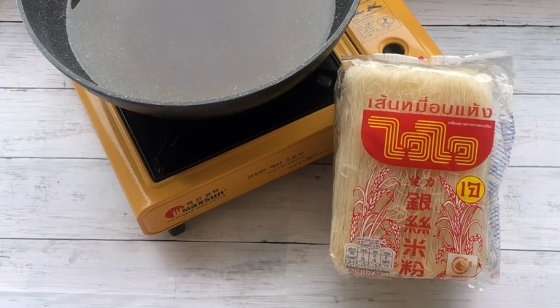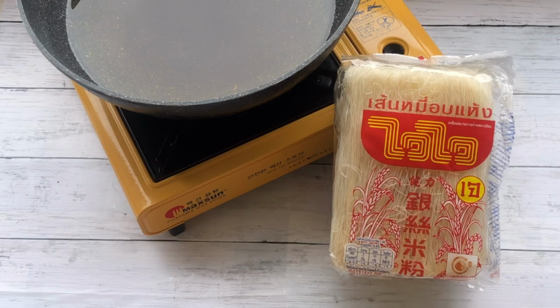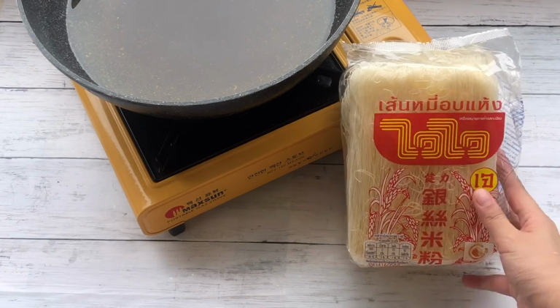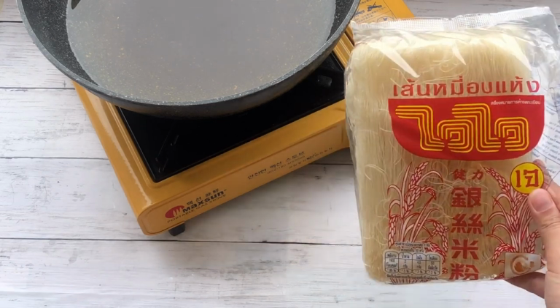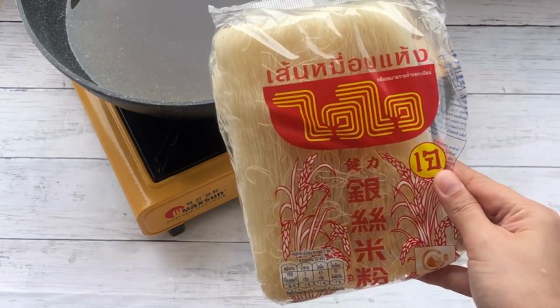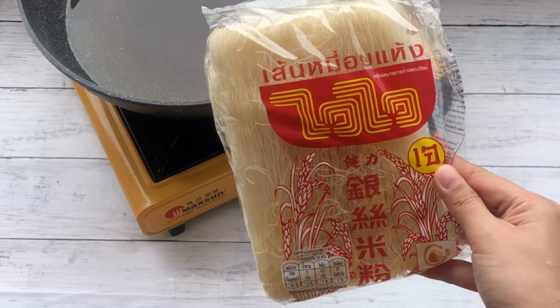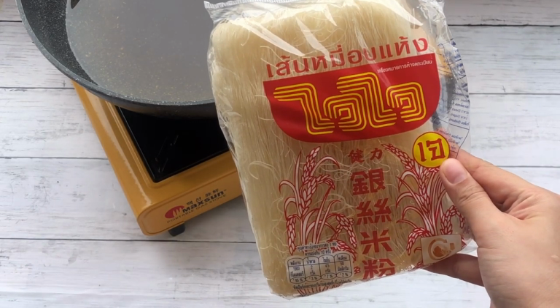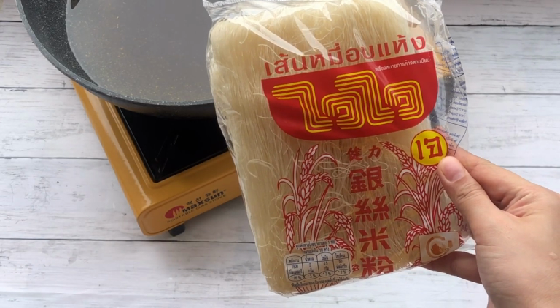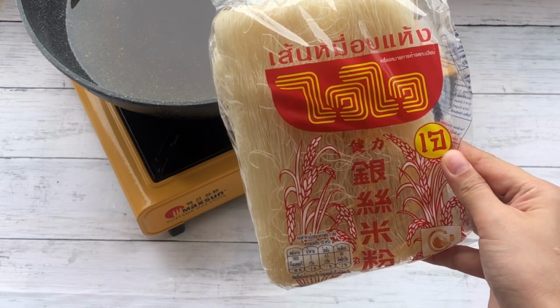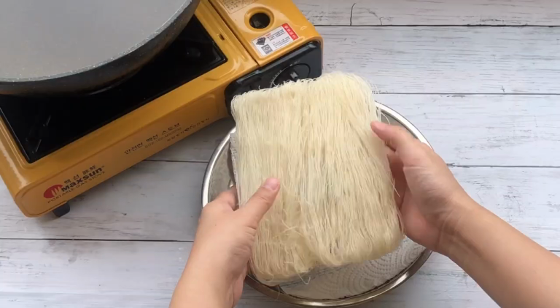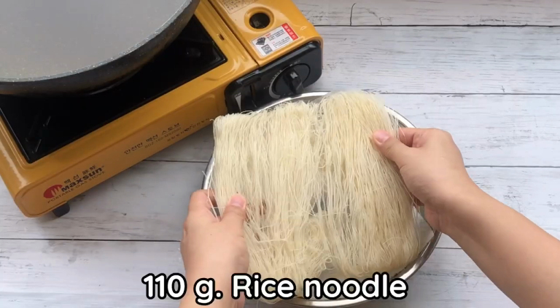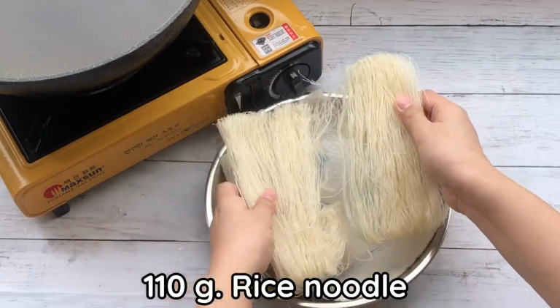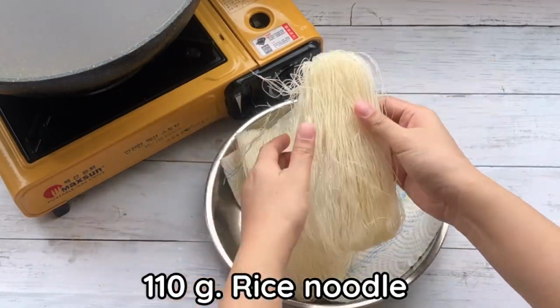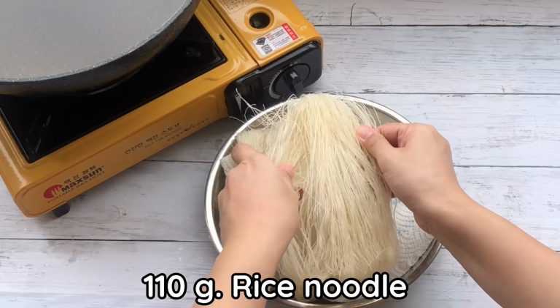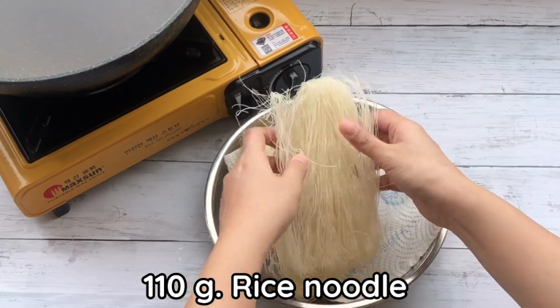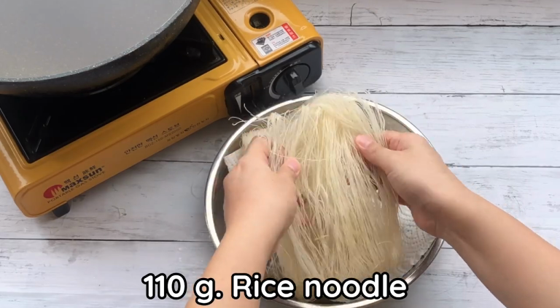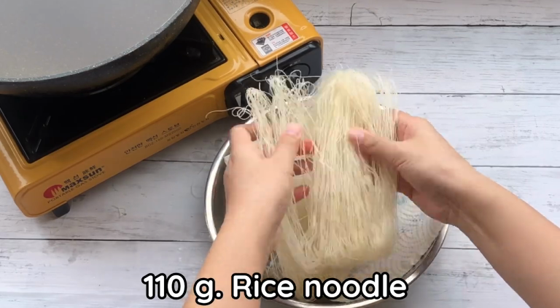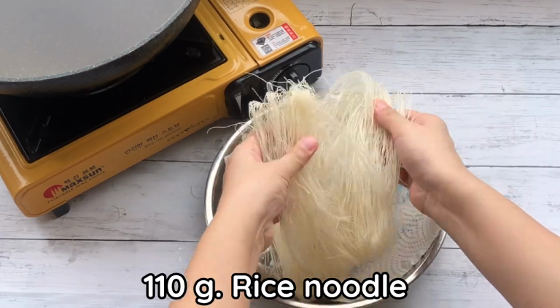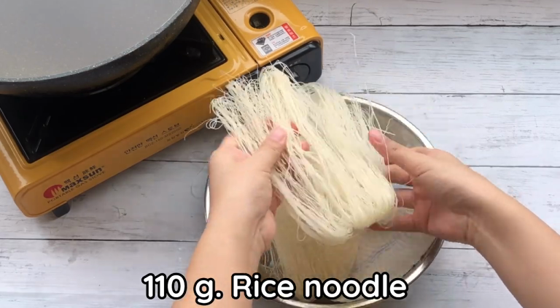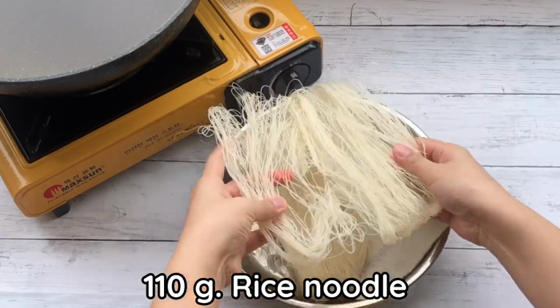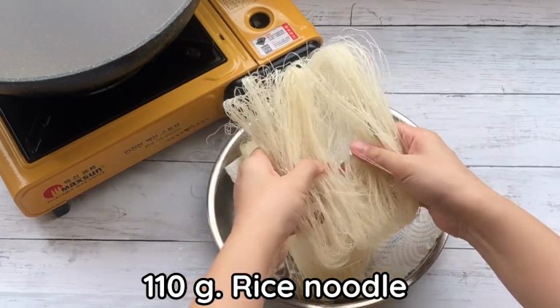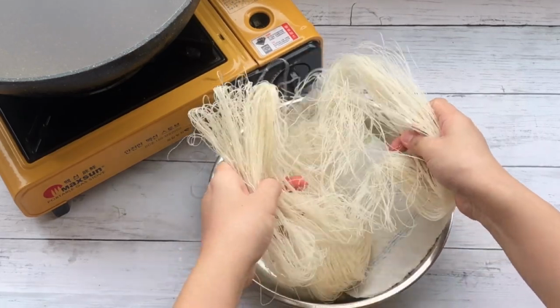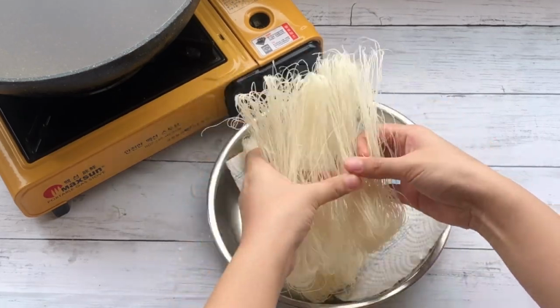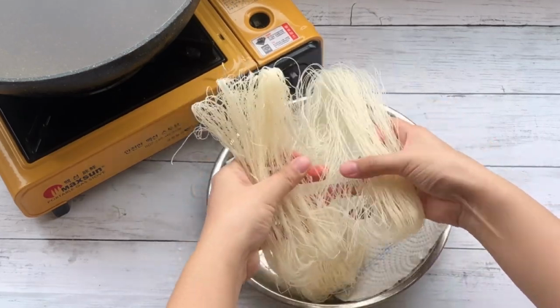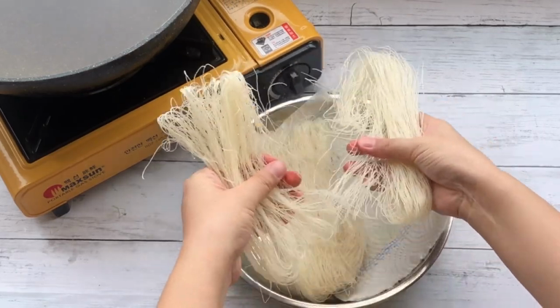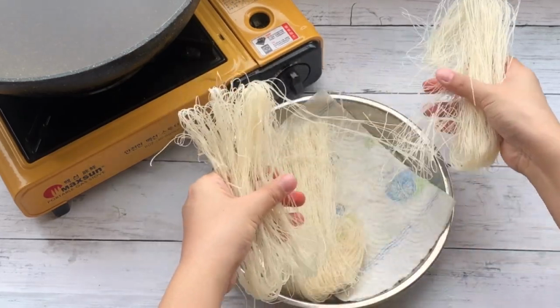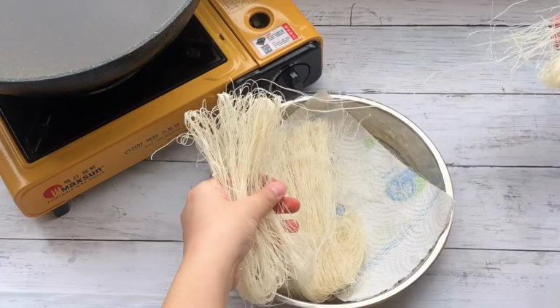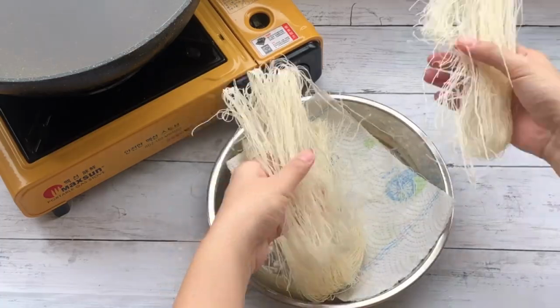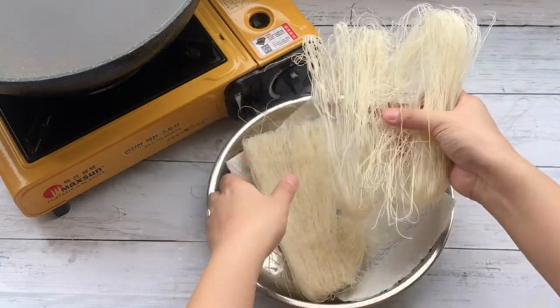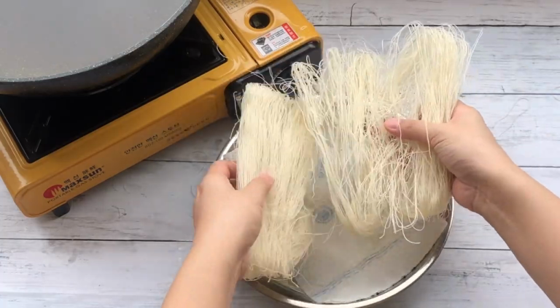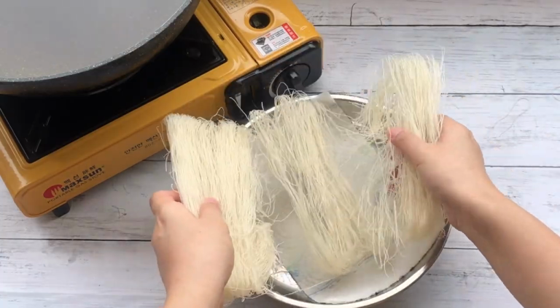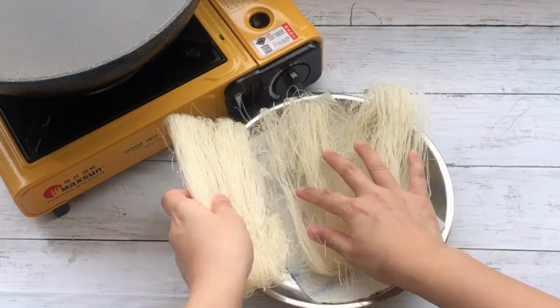This is the rice noodle brand I used today. 110 grams of rice noodle — separate the rice noodle as shown. This will help the noodle become more fluffy when we fry.